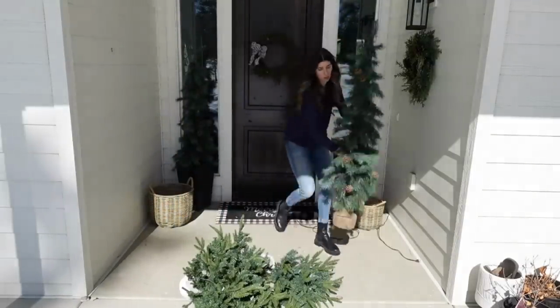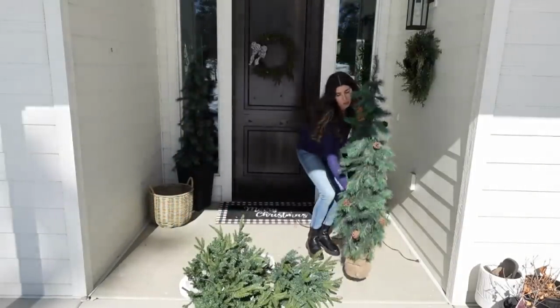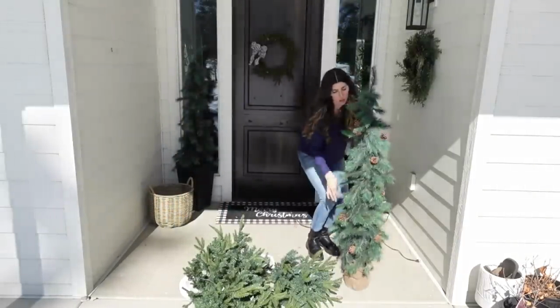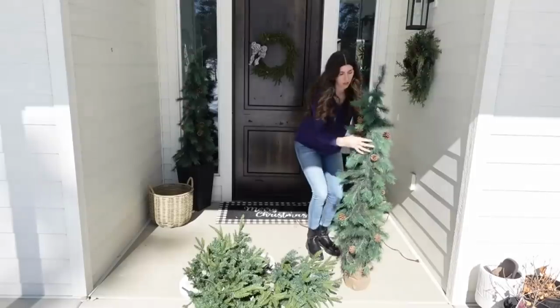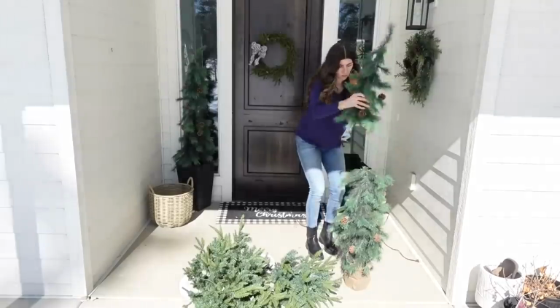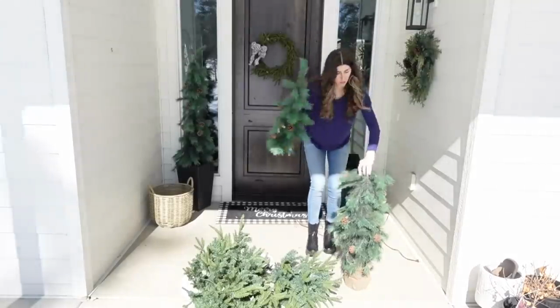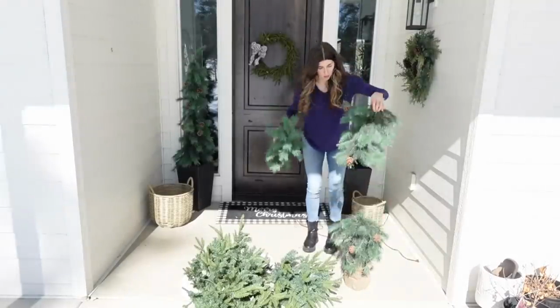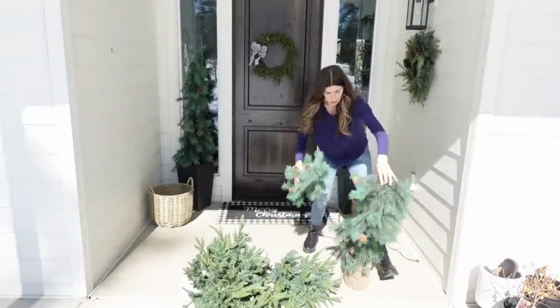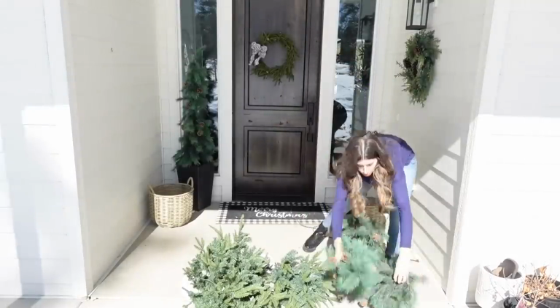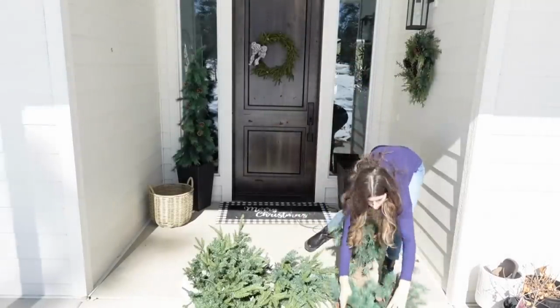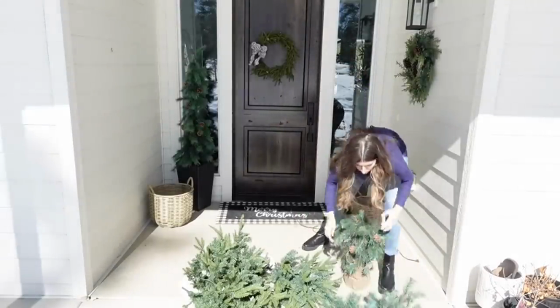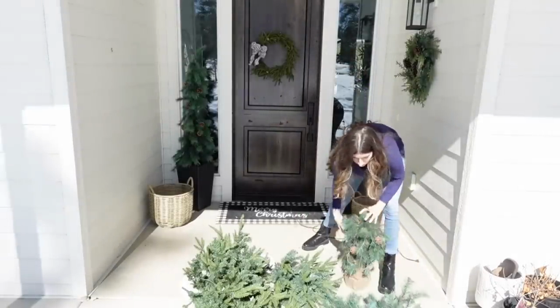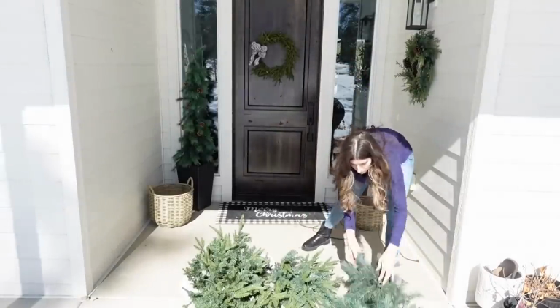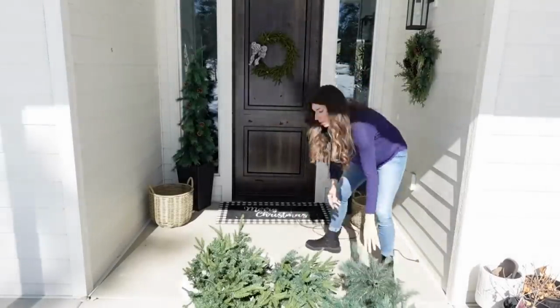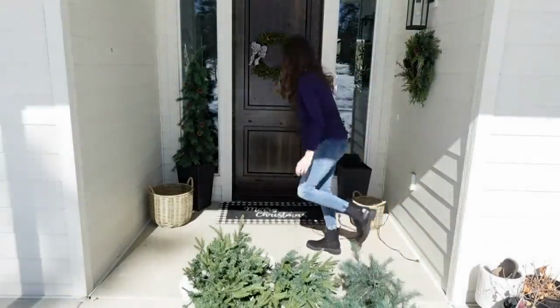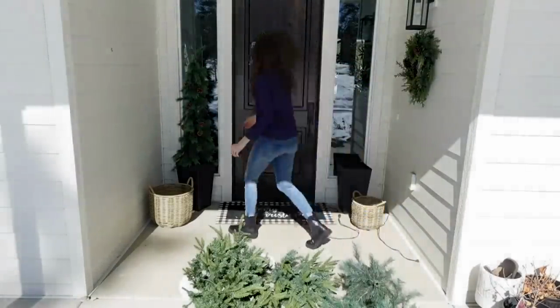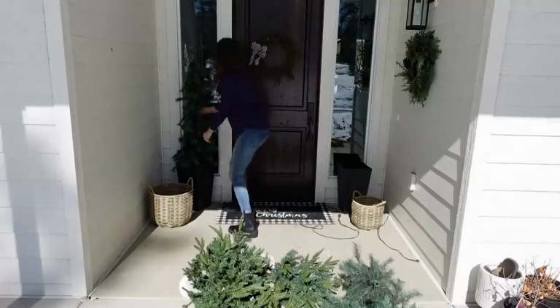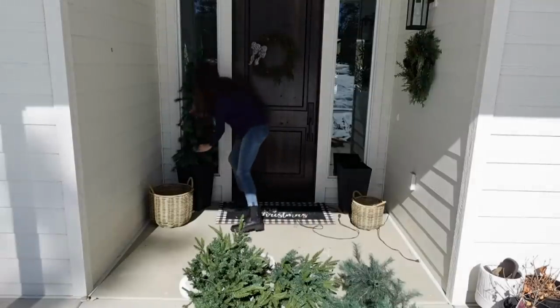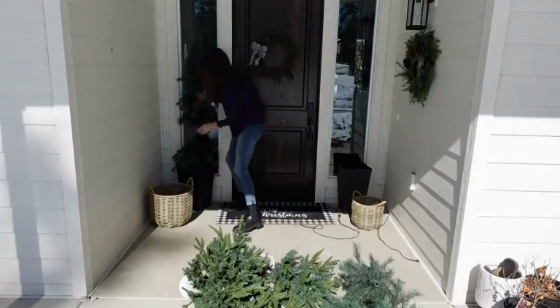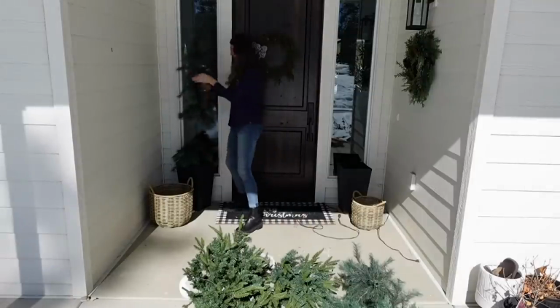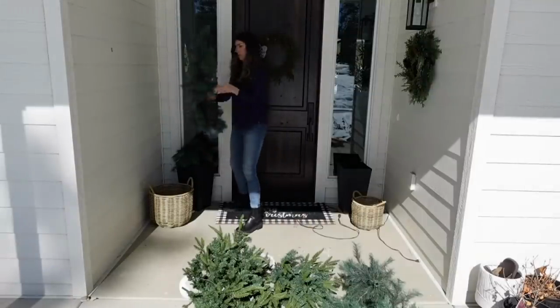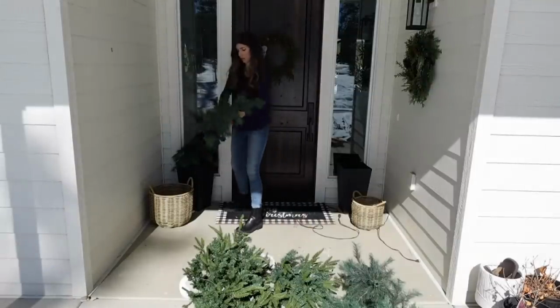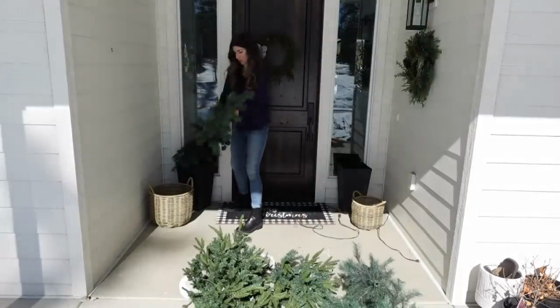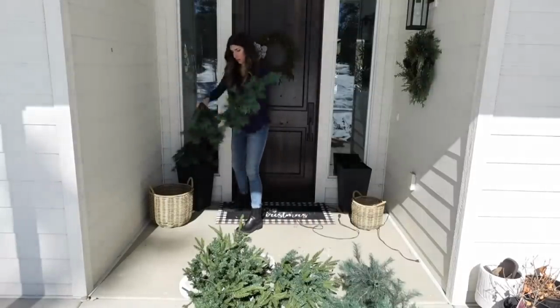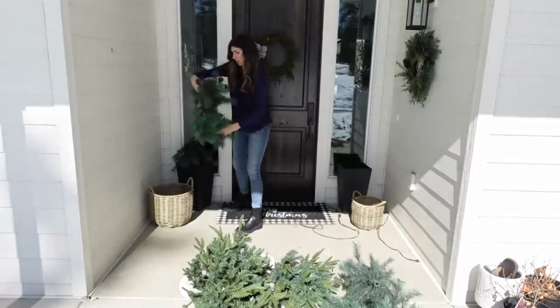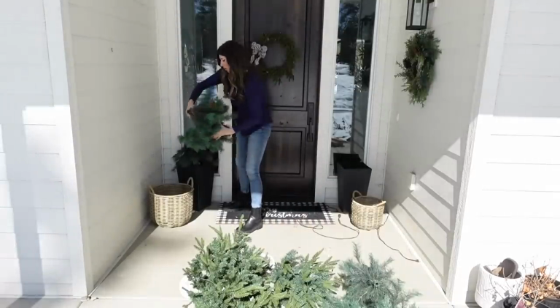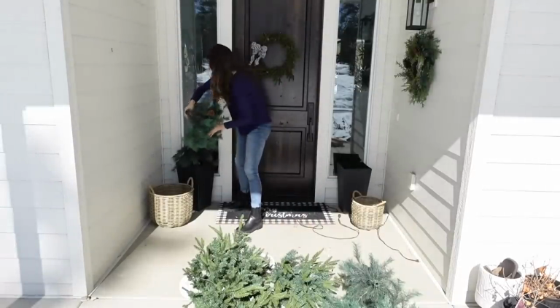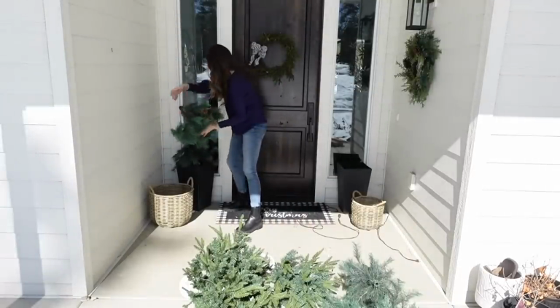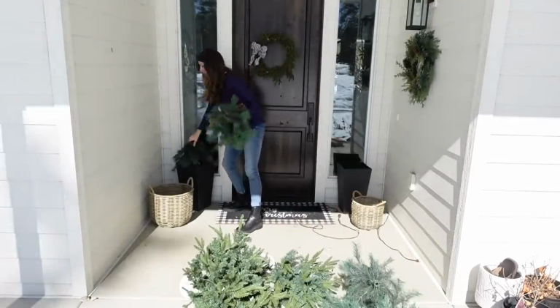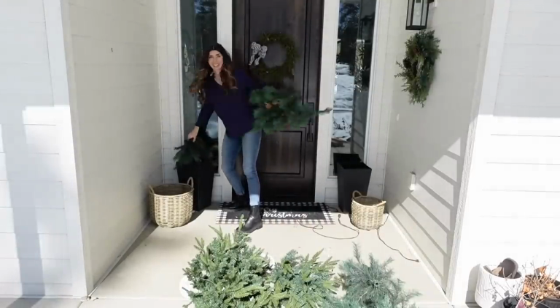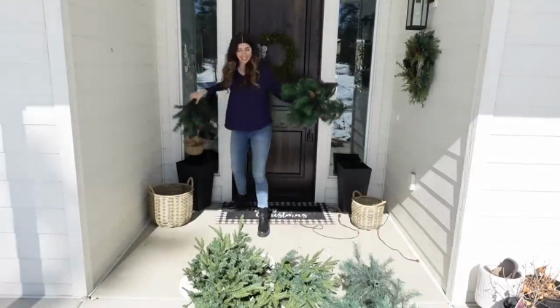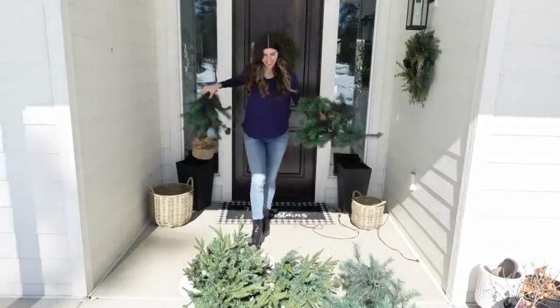All of the Christmas trees and wreaths all came from Walmart. I love their selection of Christmas trees for the porch and stuff, but it's time for them to go away — I am fully over winter.